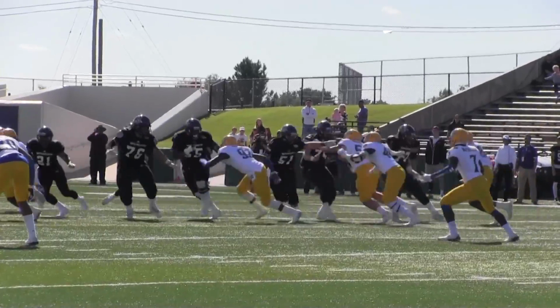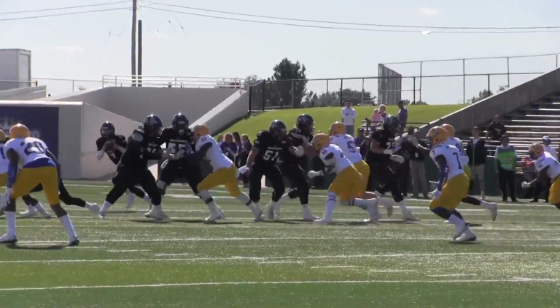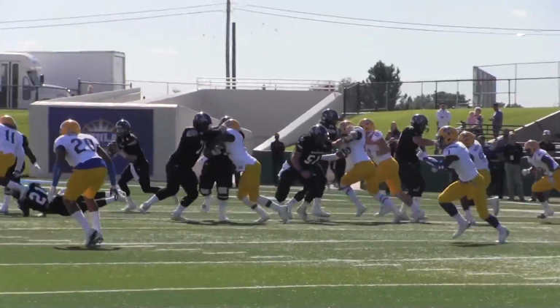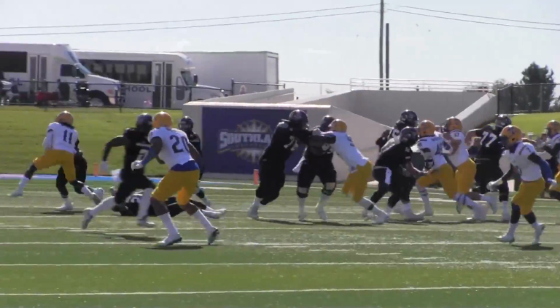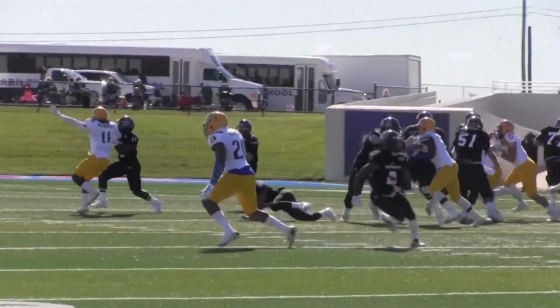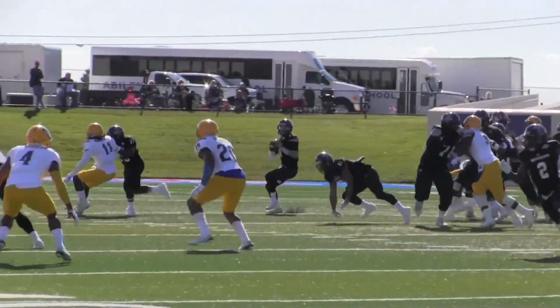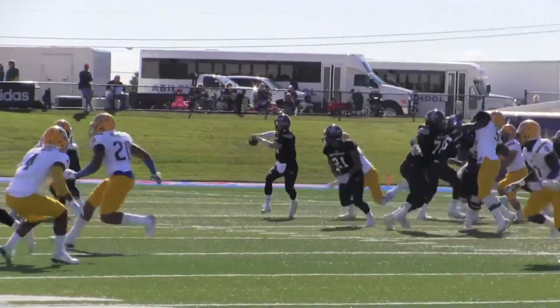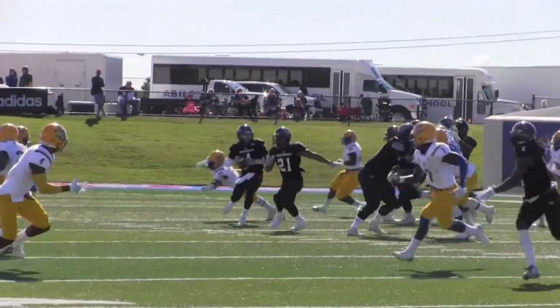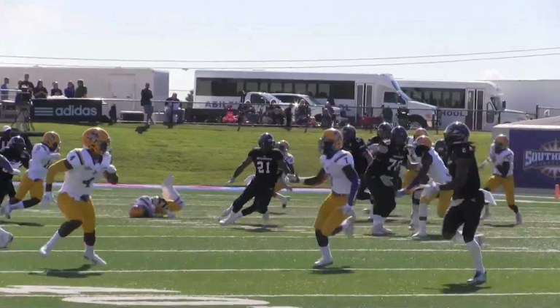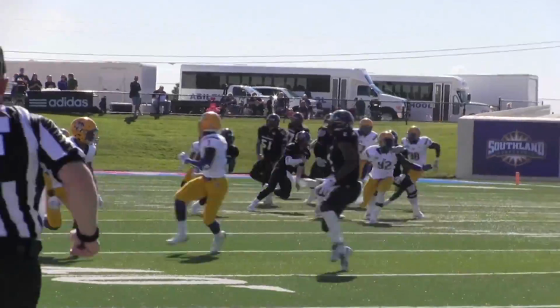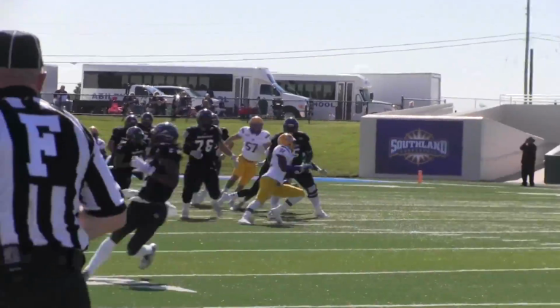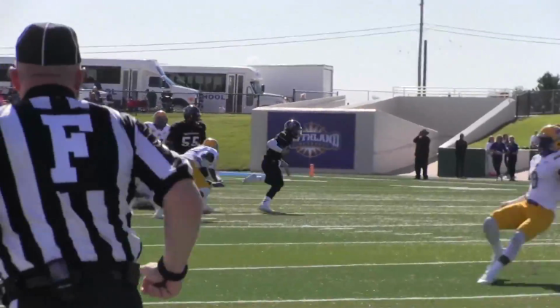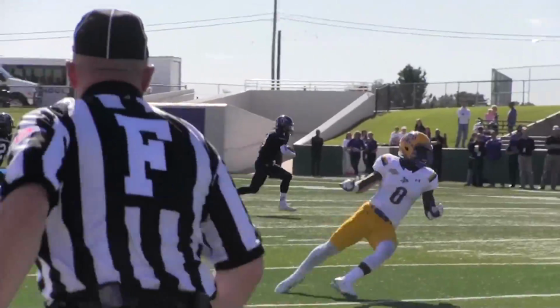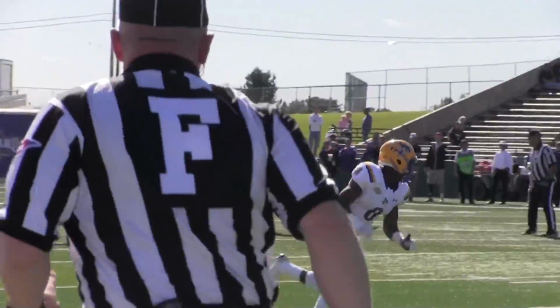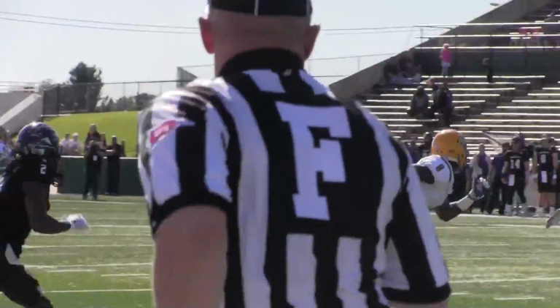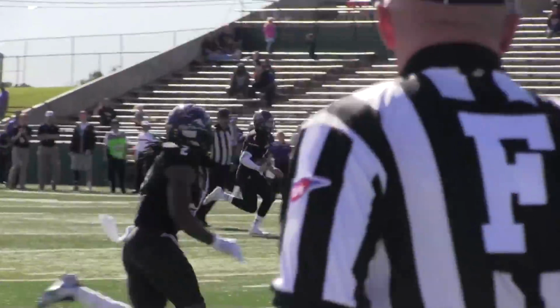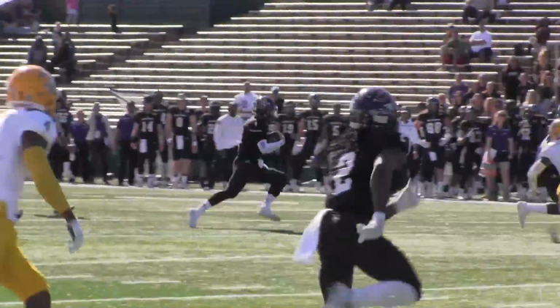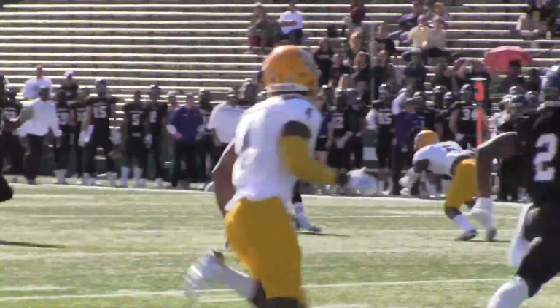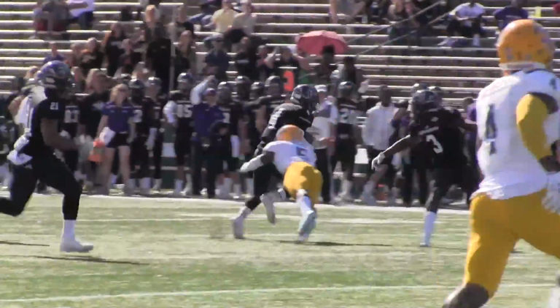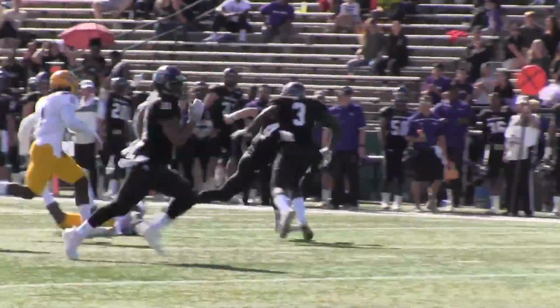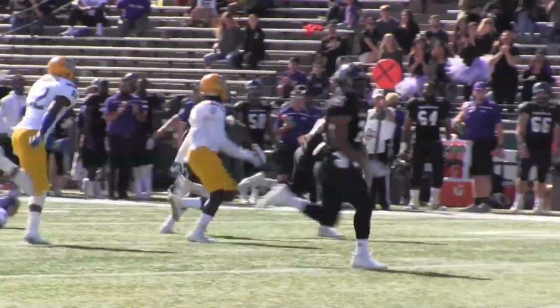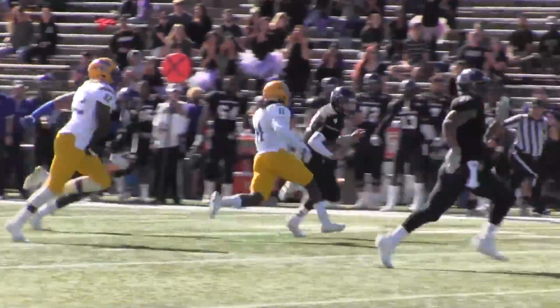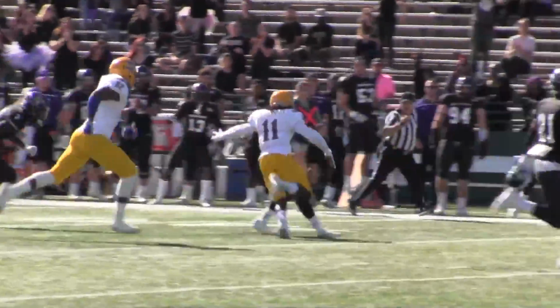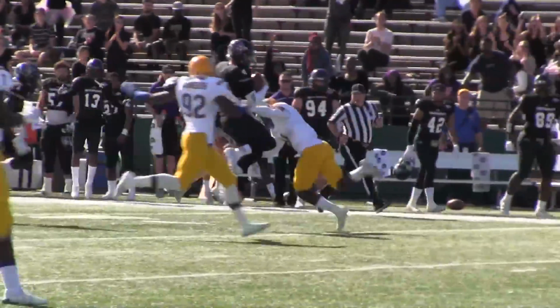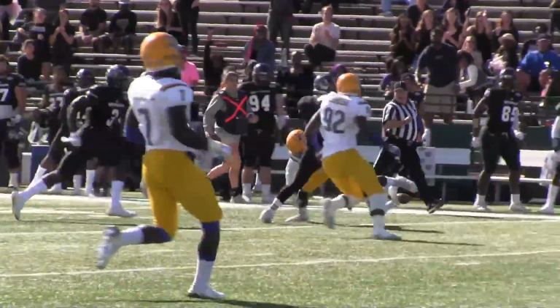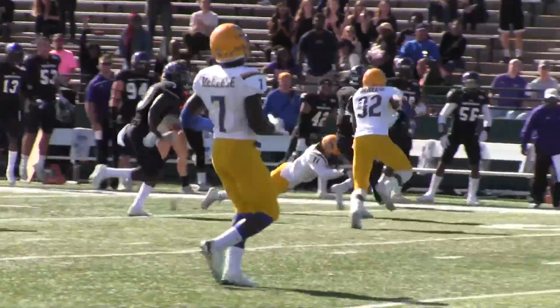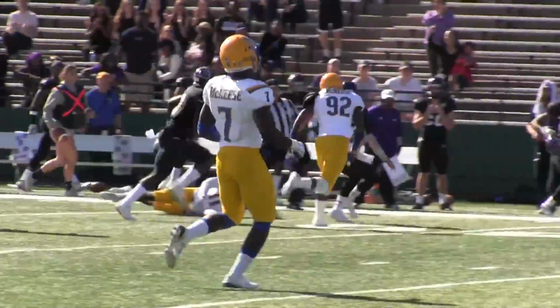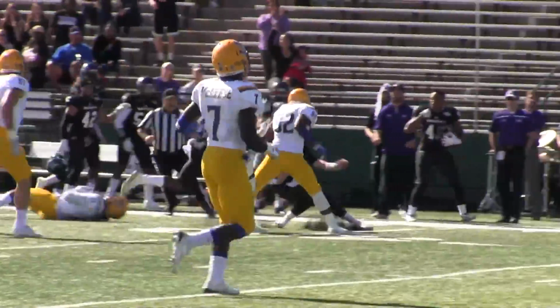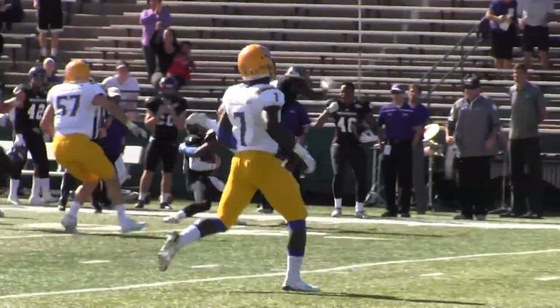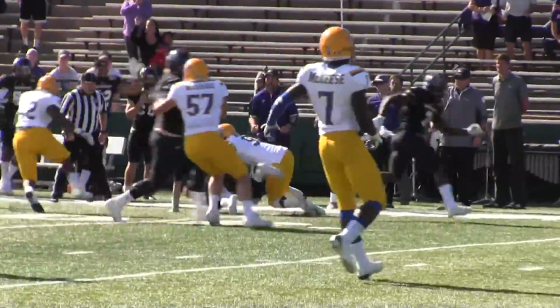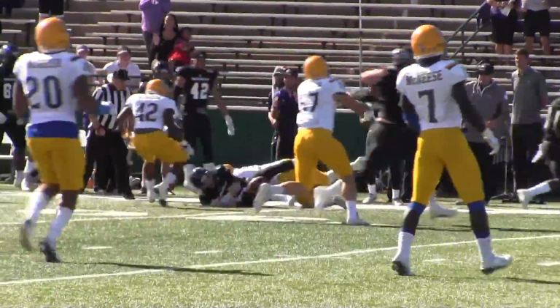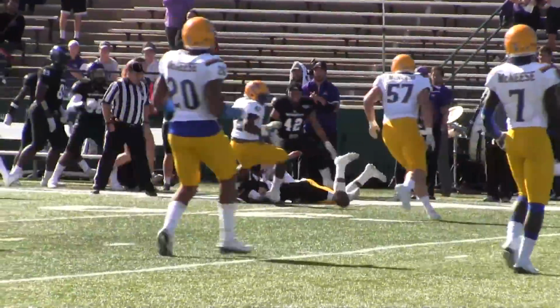Snap back to Seeley, he rolls right, plants his feet. He's gonna run it — Seeley at the 45, he's got some running room, 50, 45, gets to the near sideline. Seeley stops and leans forward to the 30-yard line.